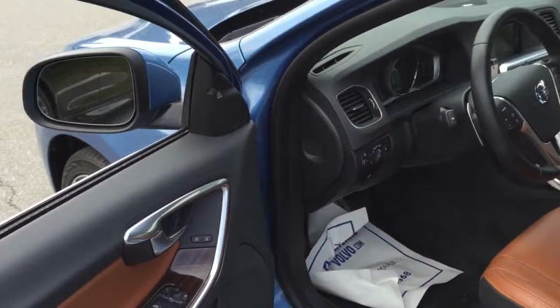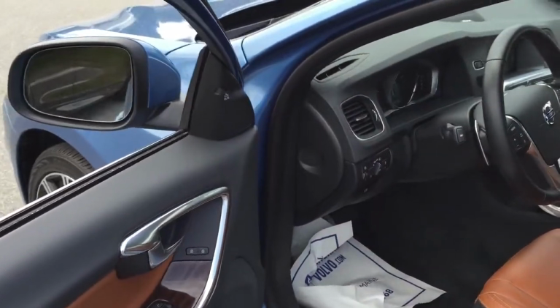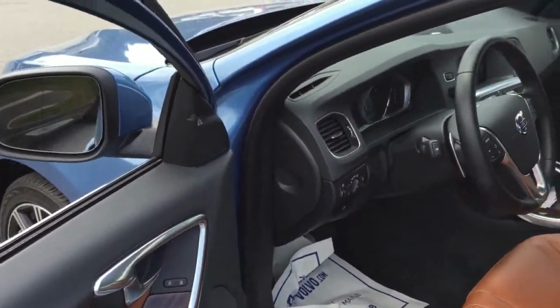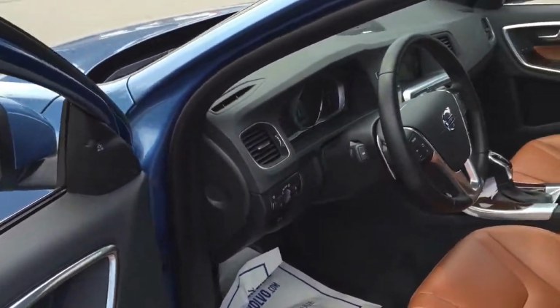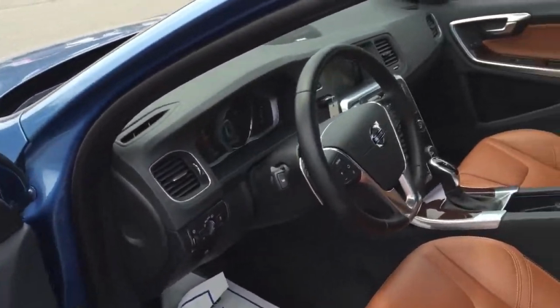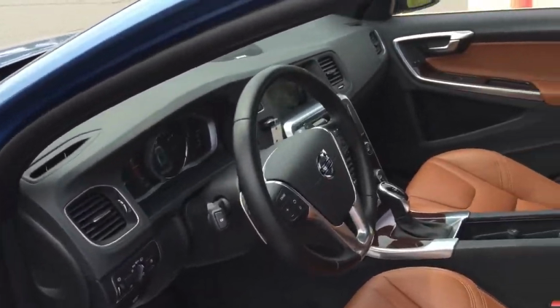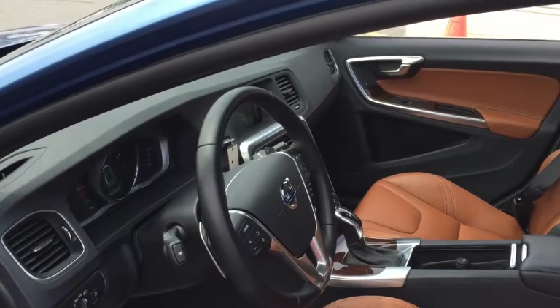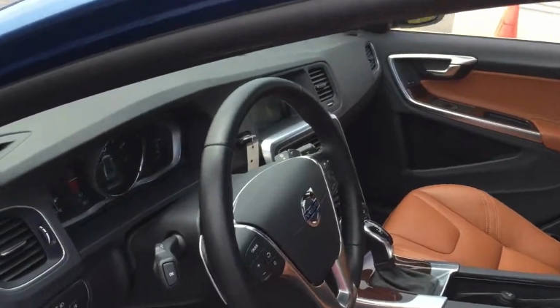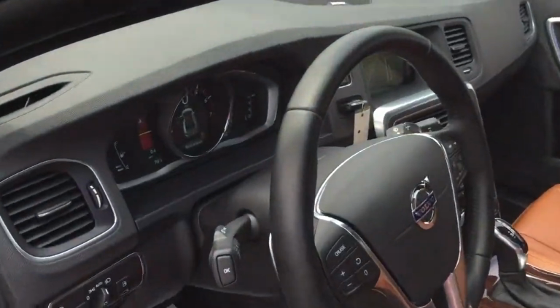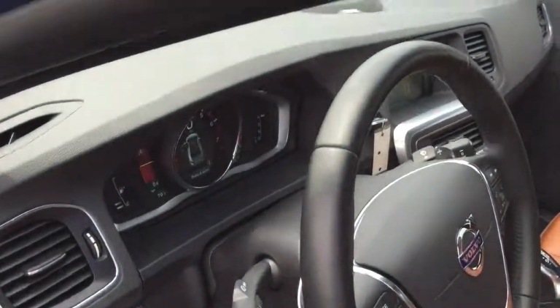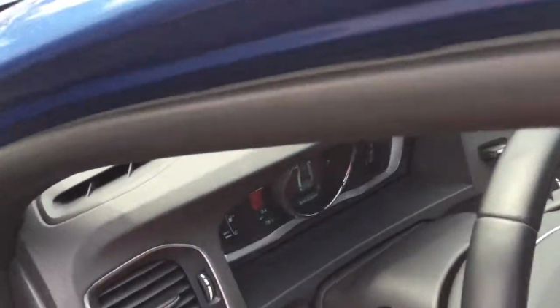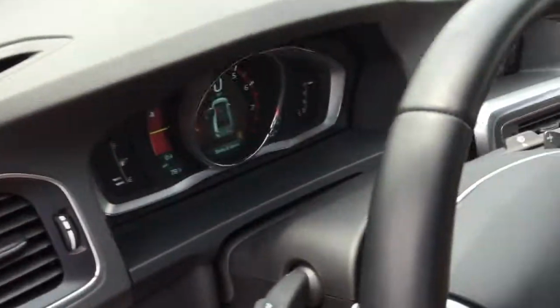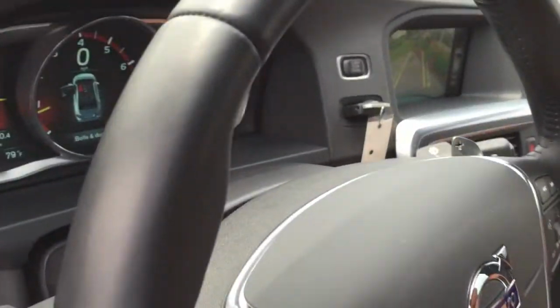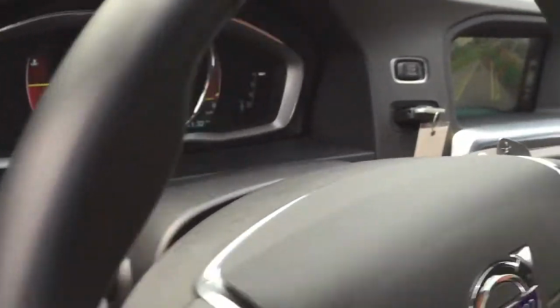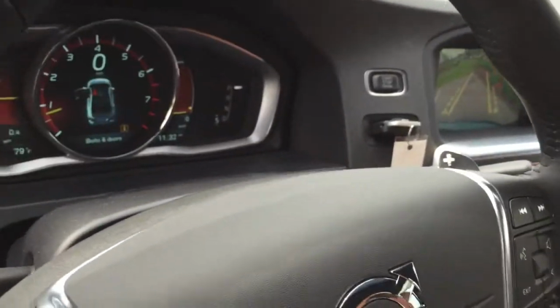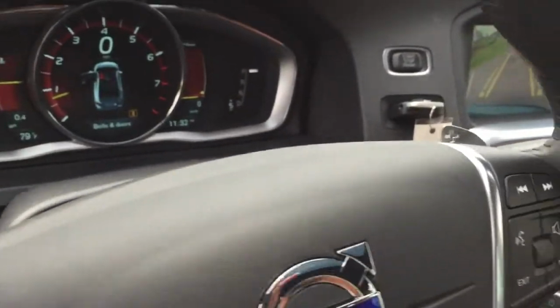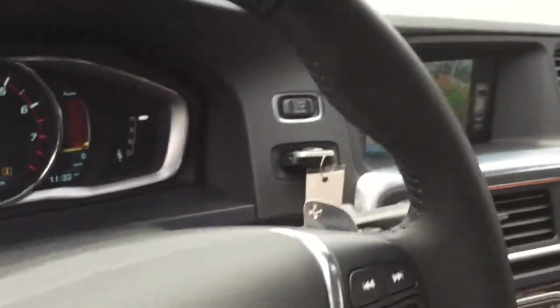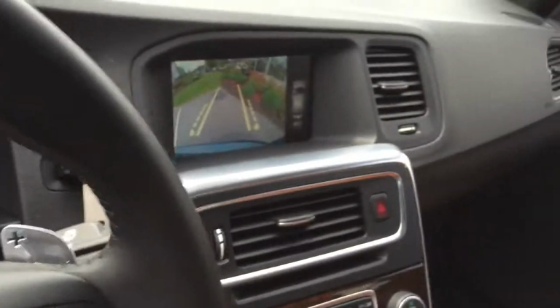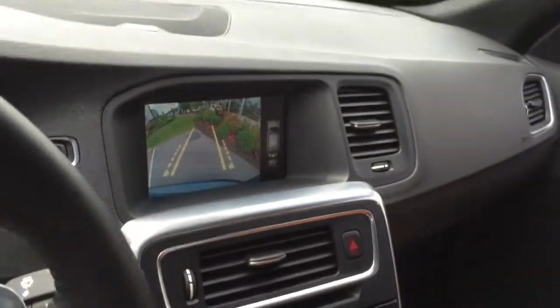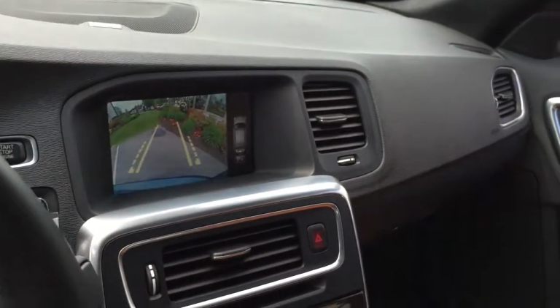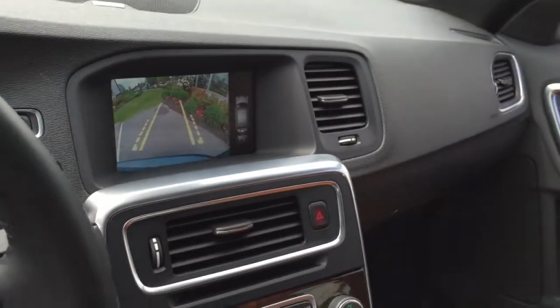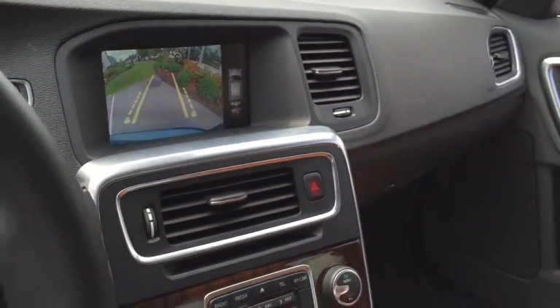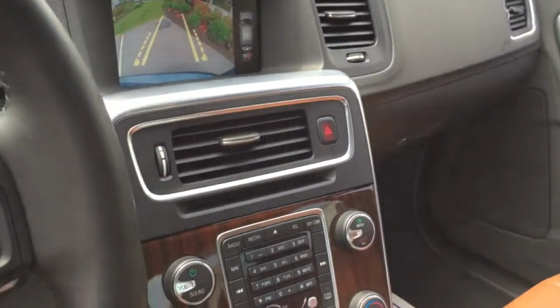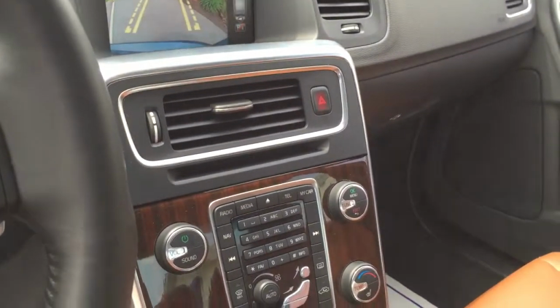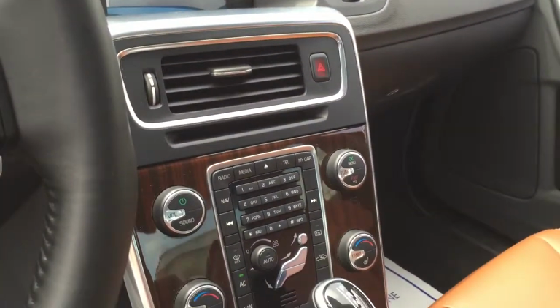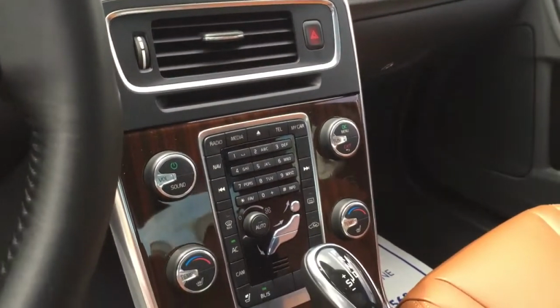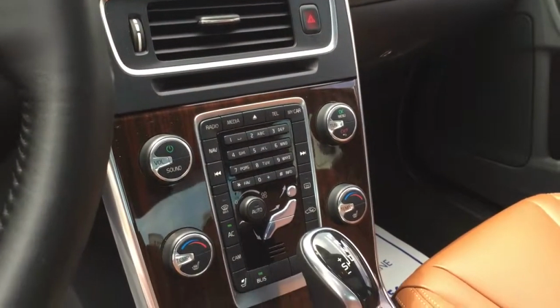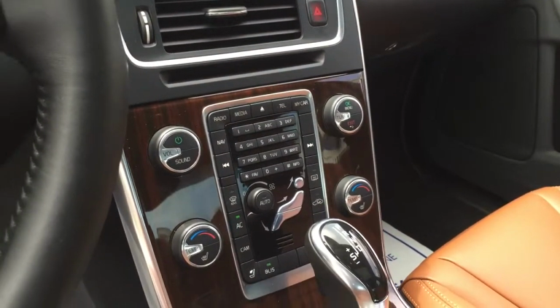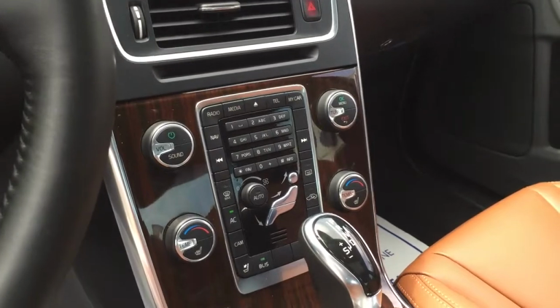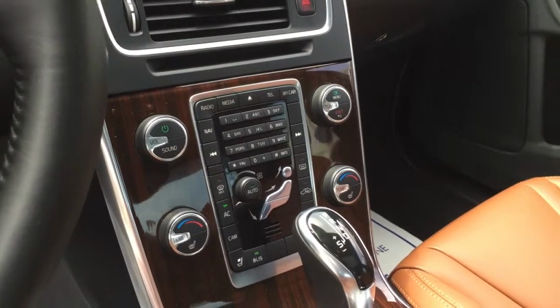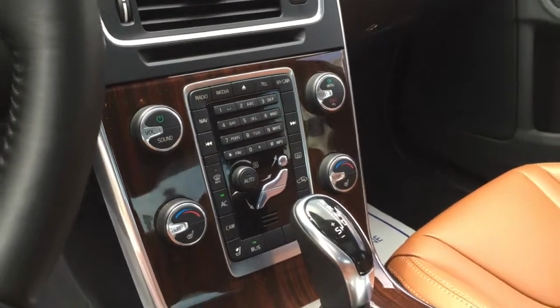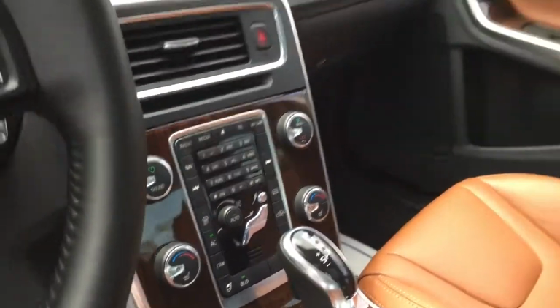You can see there the BLIS system. On this model year it was radar-based, so it got rid of the cameras and gave you a better BLIS system. It also features a TFT display, push start engine, backup camera, navigation, park assist, heated front seats, and dual climate control.